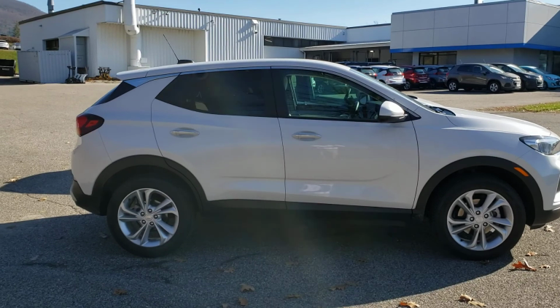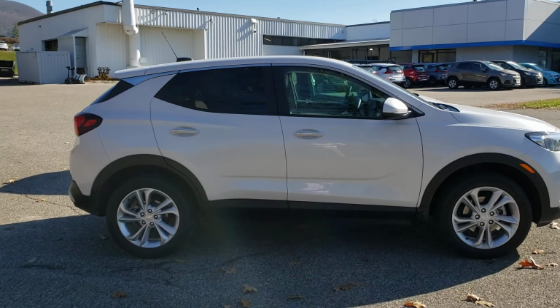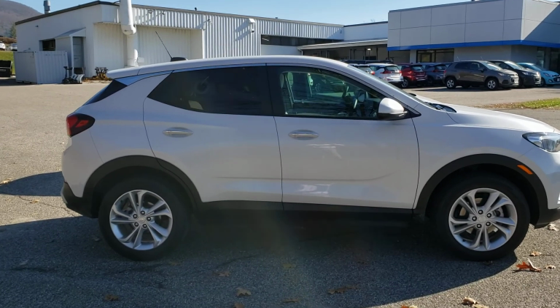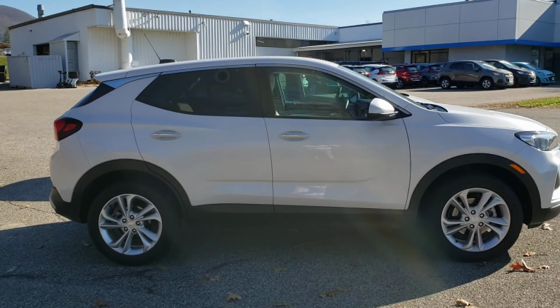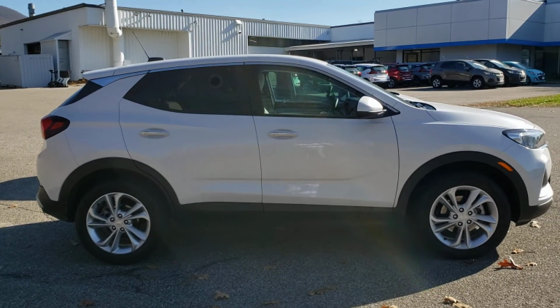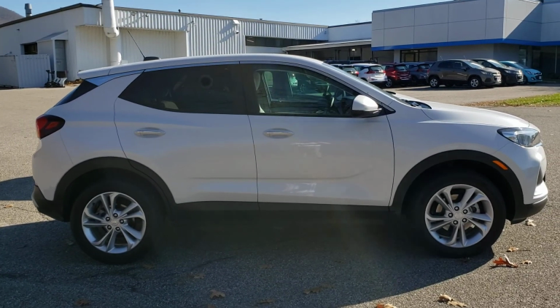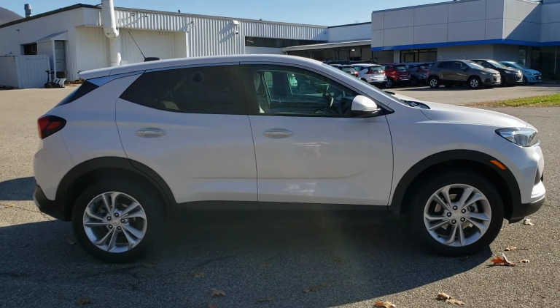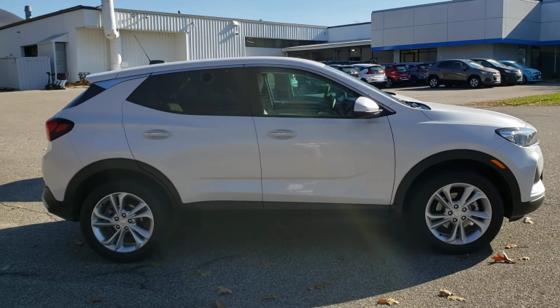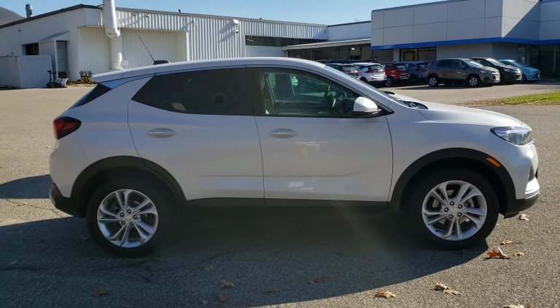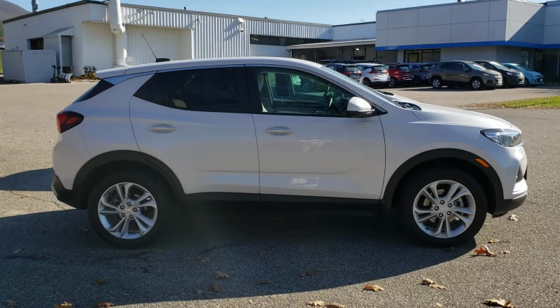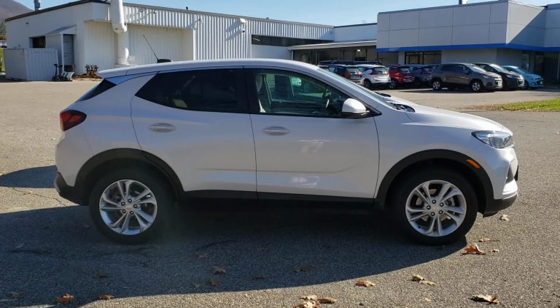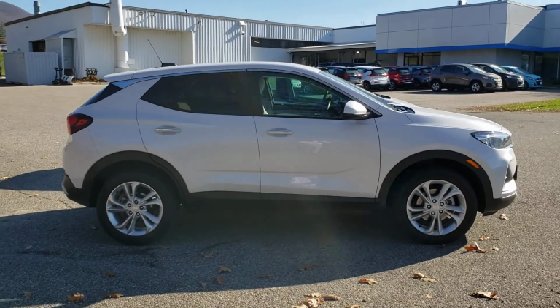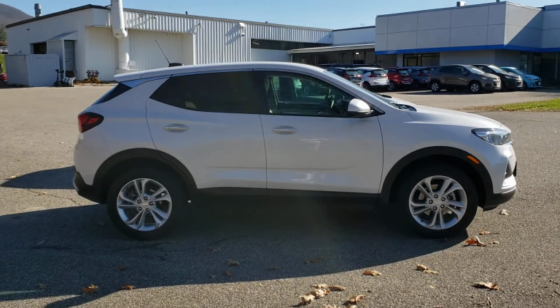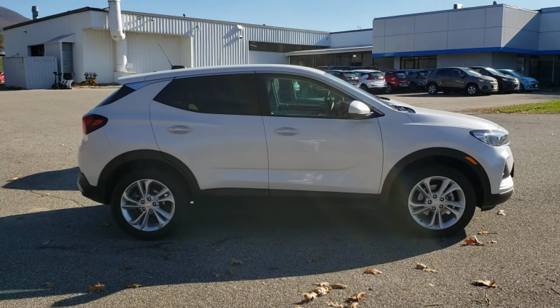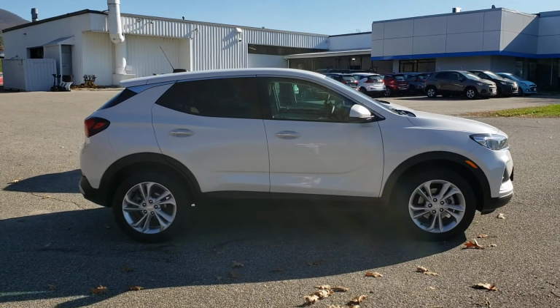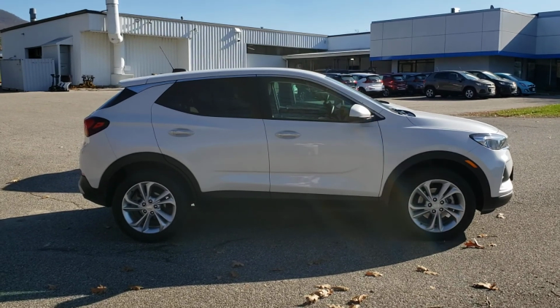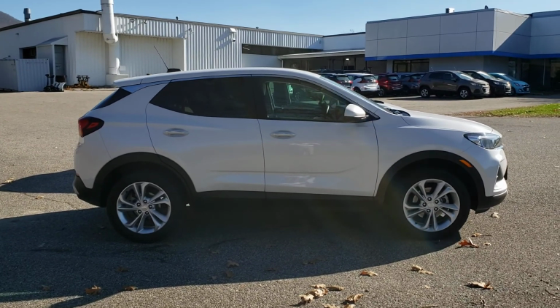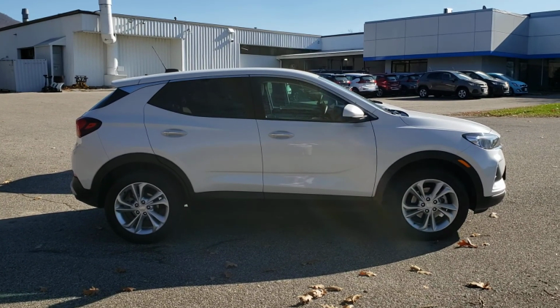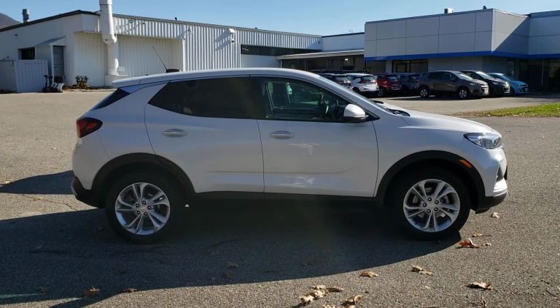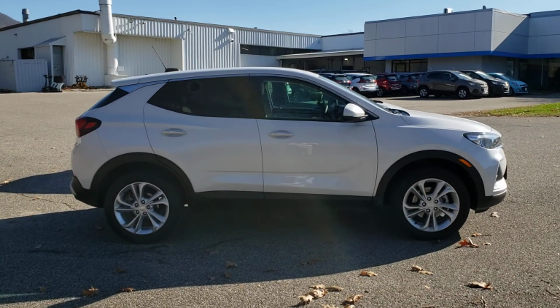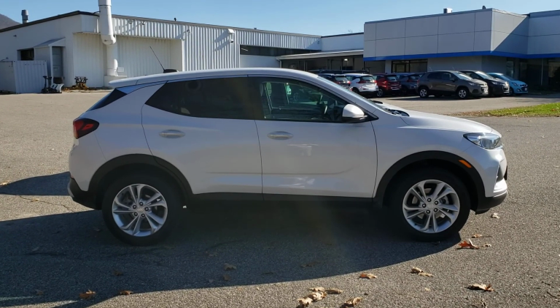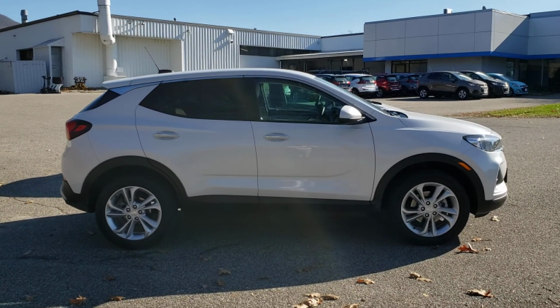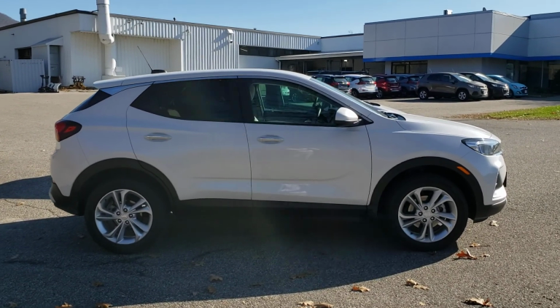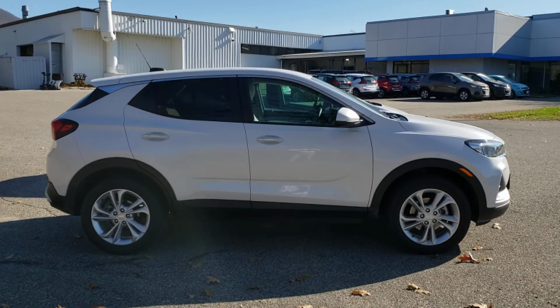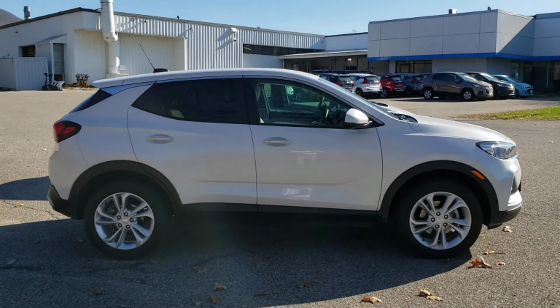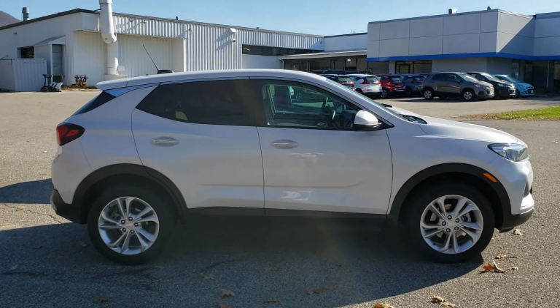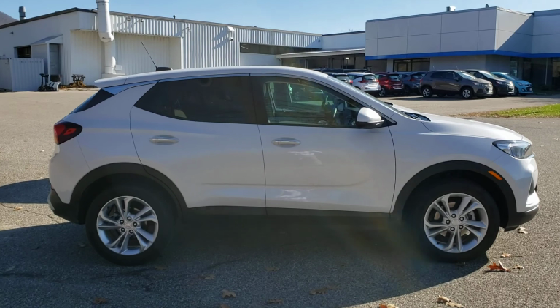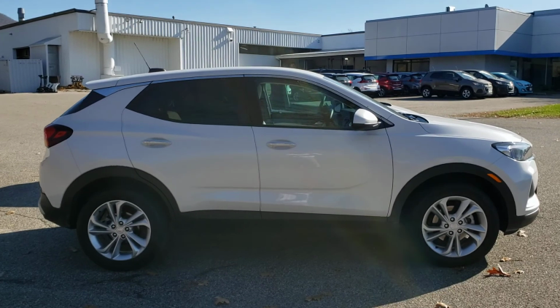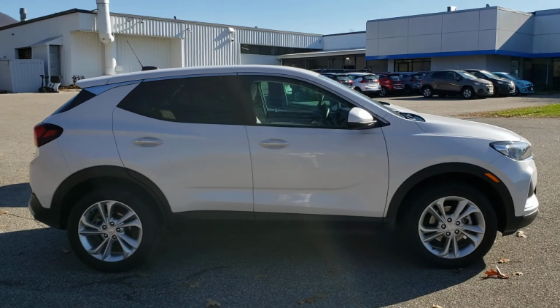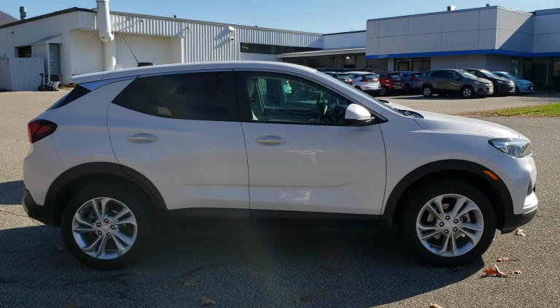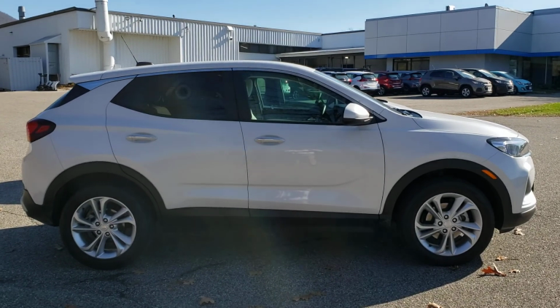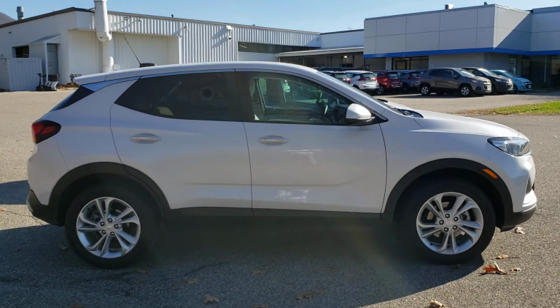Here, as you know, is the Buick Encore GX. This is the newest lineup to the Buick SUV line. Very popular car — lots of room, lots of space, very comfortable, great in the winter.